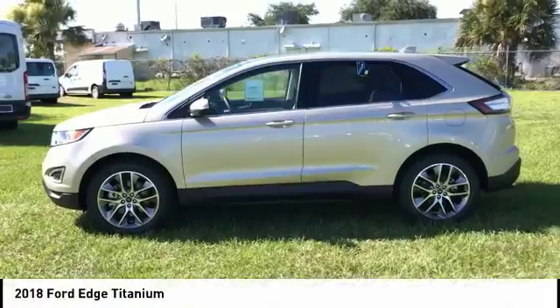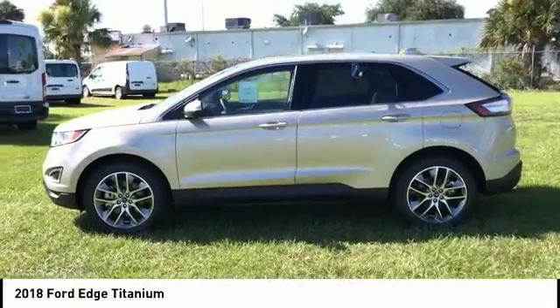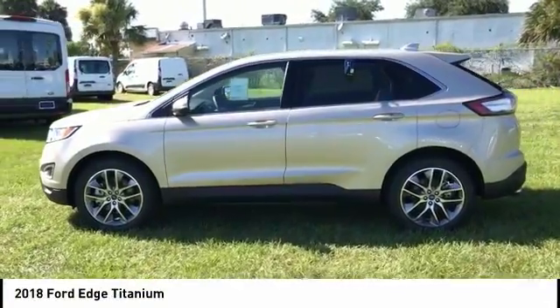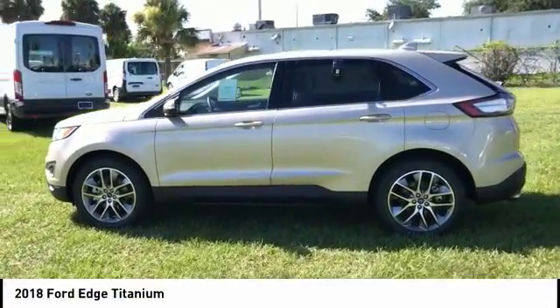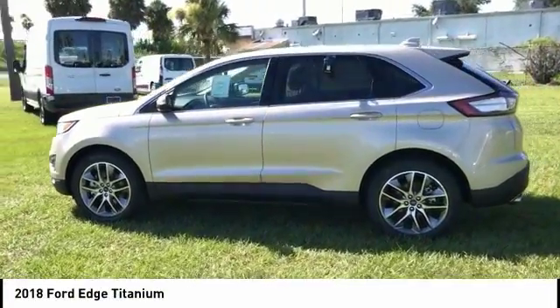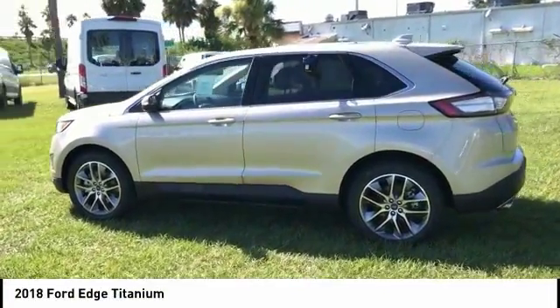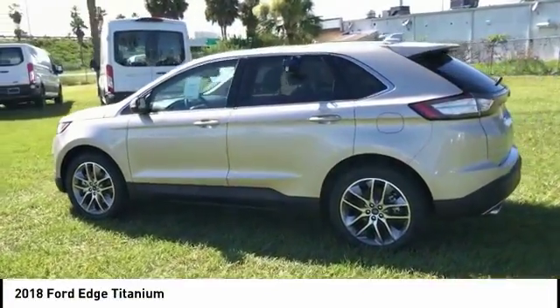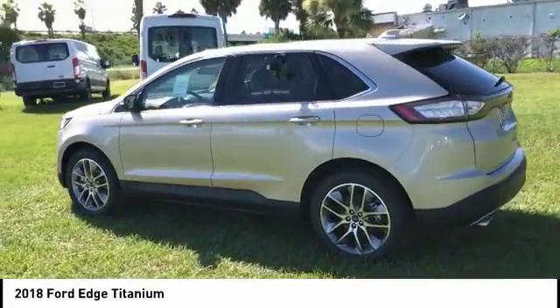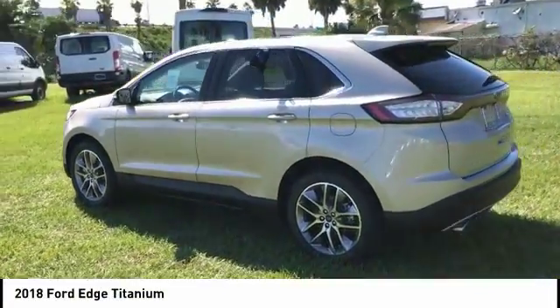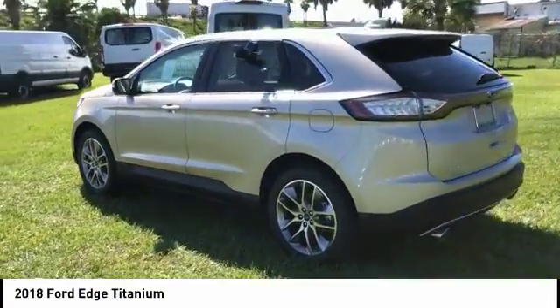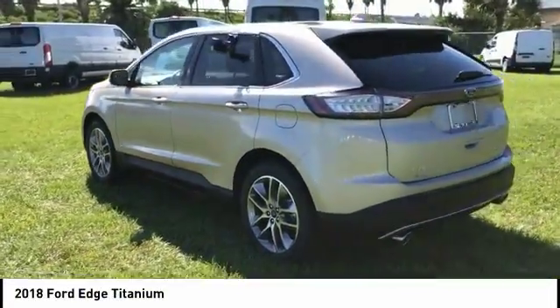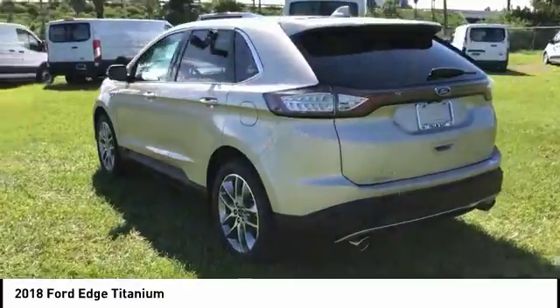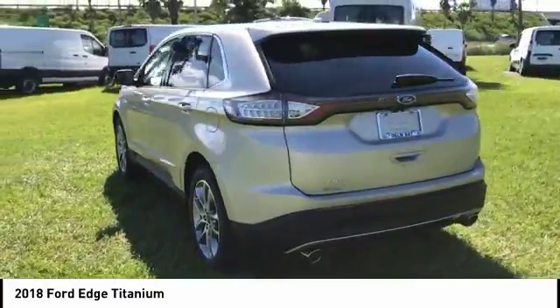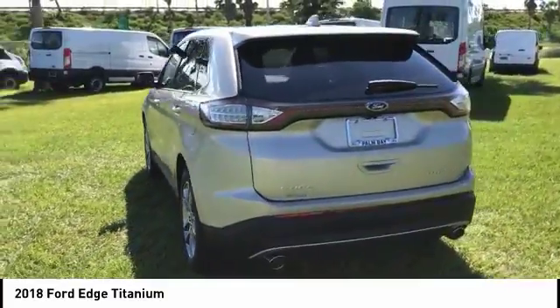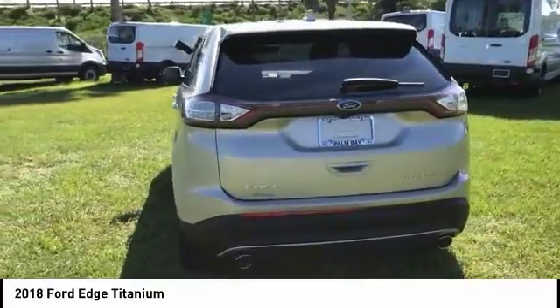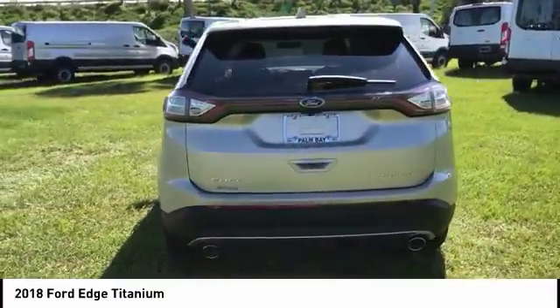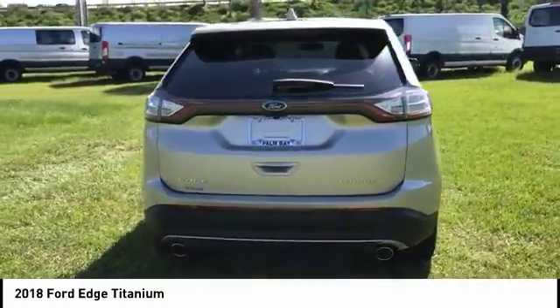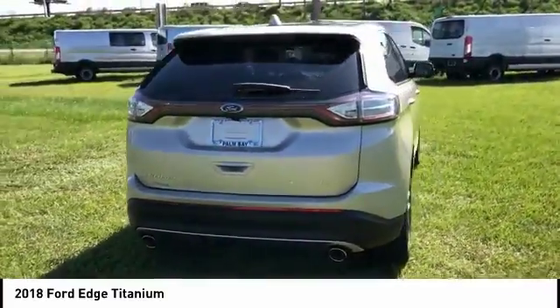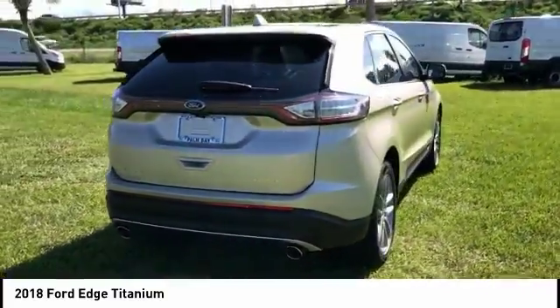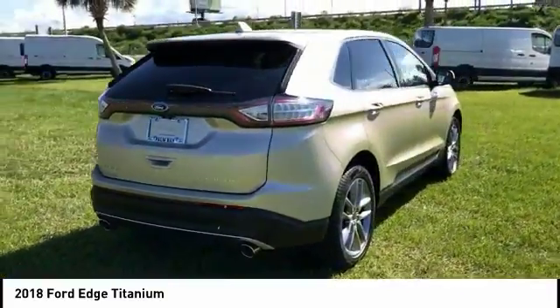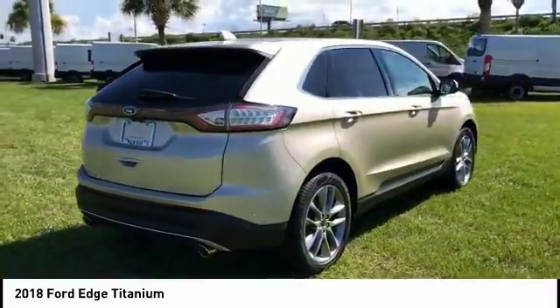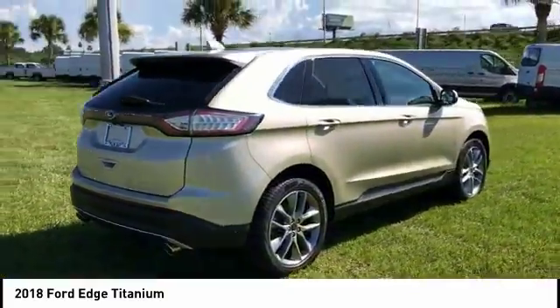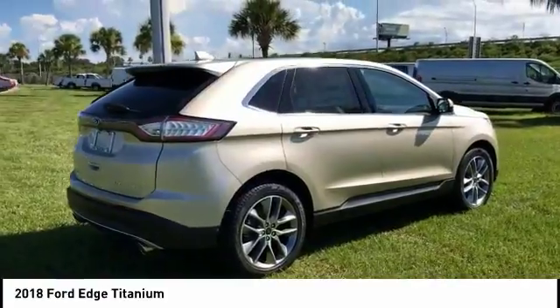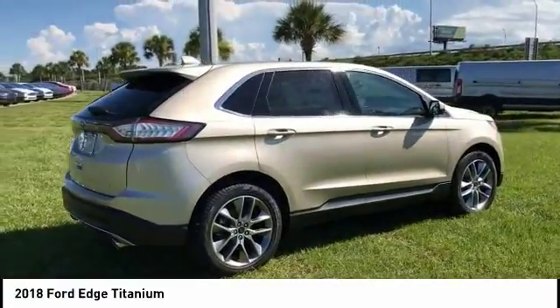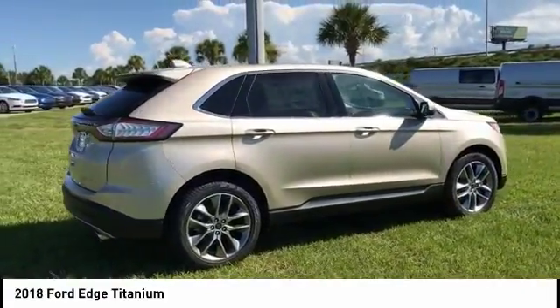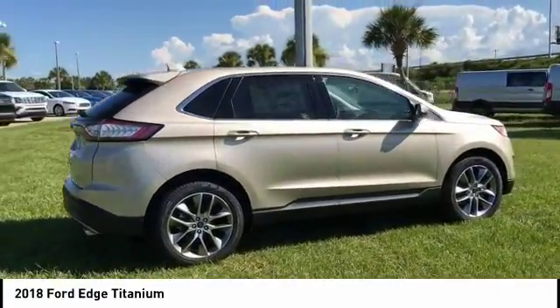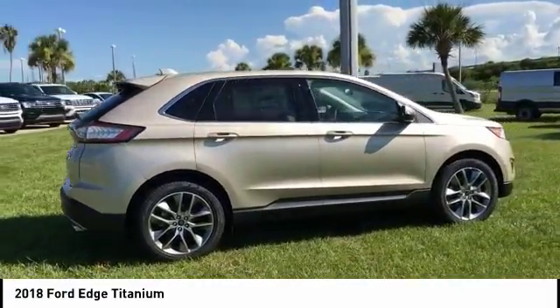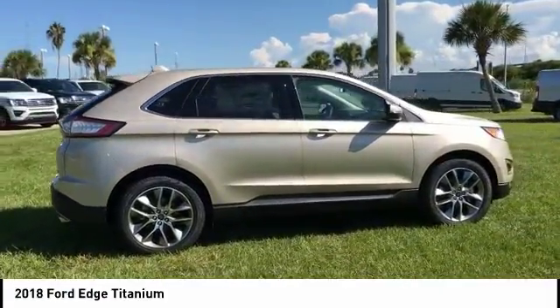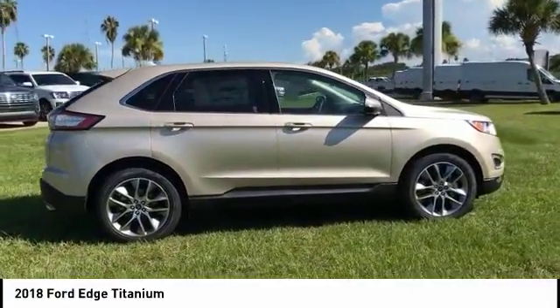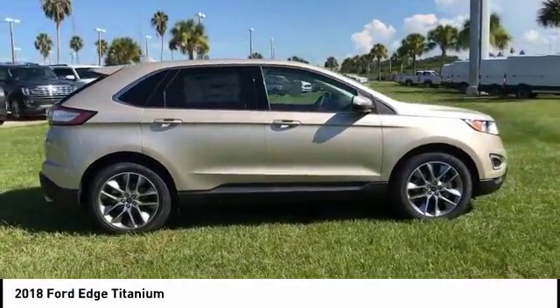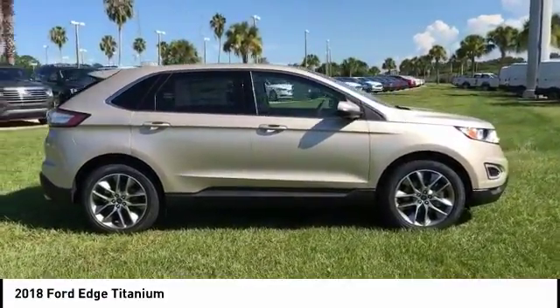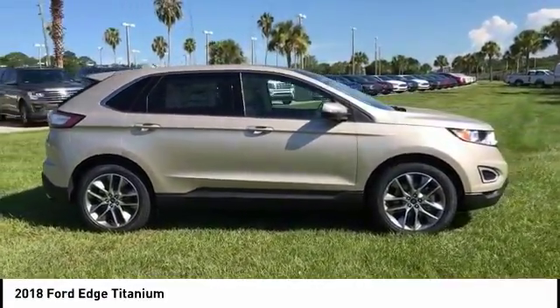You are going to love the 2018 Edge. Thrills with more power and MPG. Either way, you're in for an exhilarating experience with Ford Edge, and it's priced below $40,000. This vehicle has less than 100 miles.